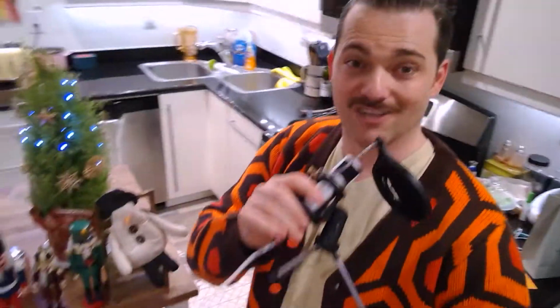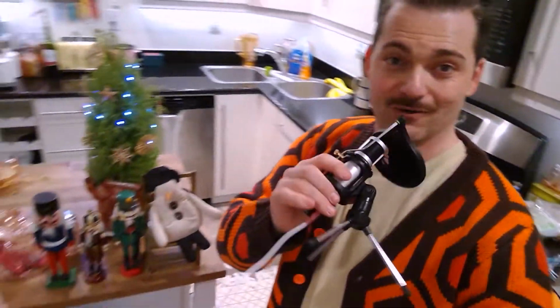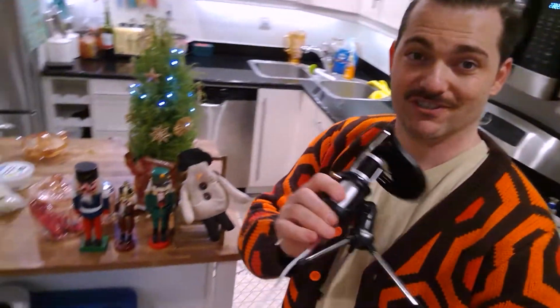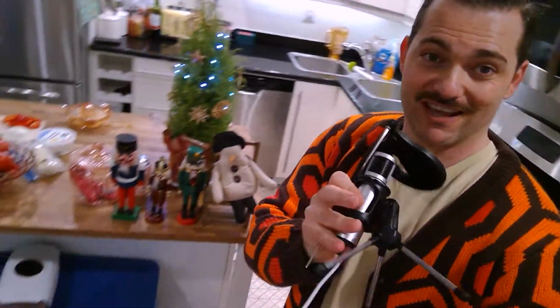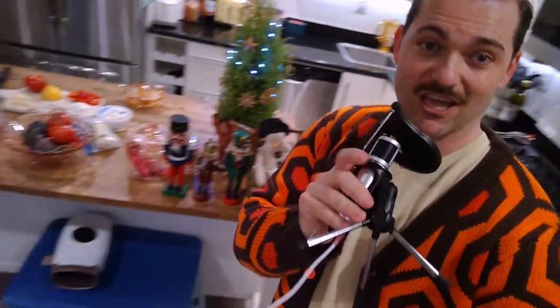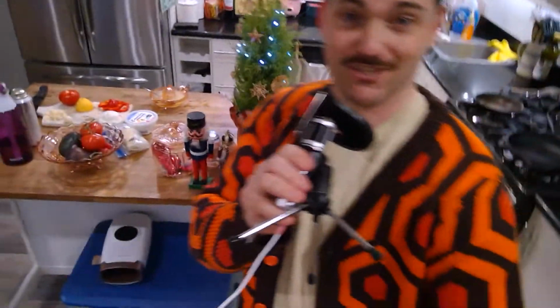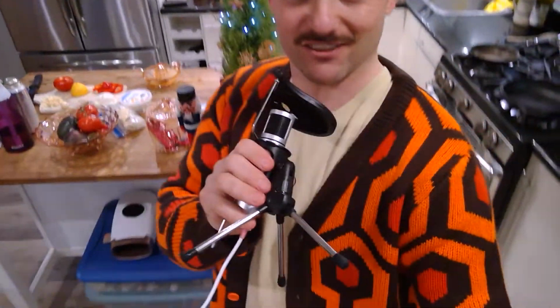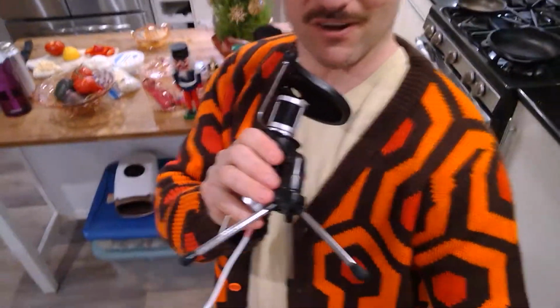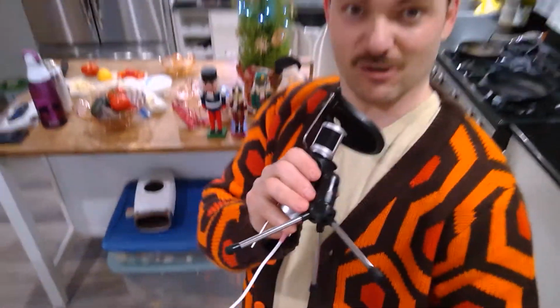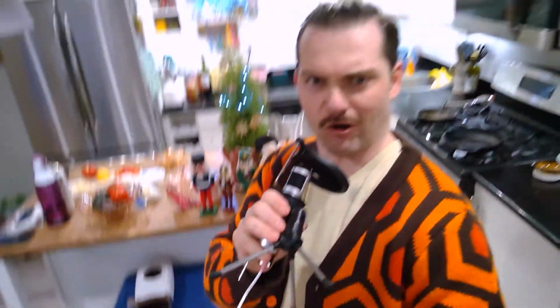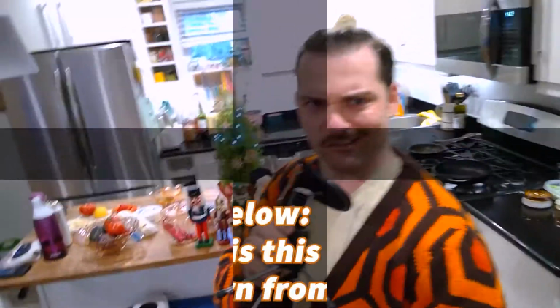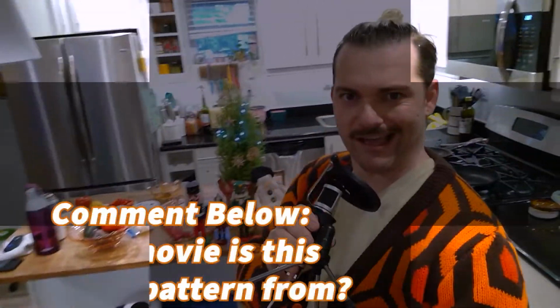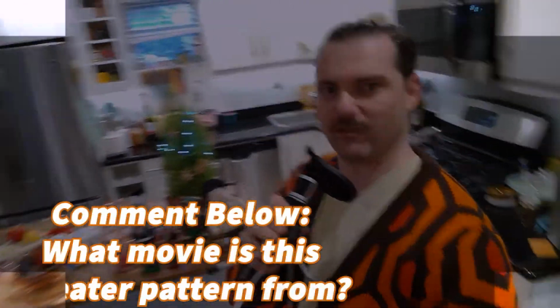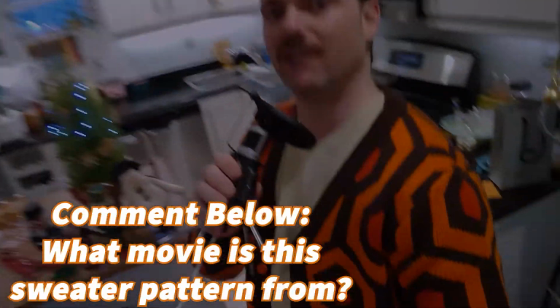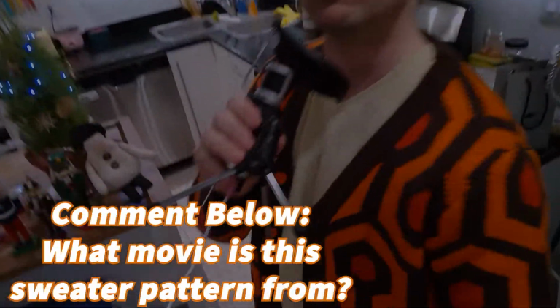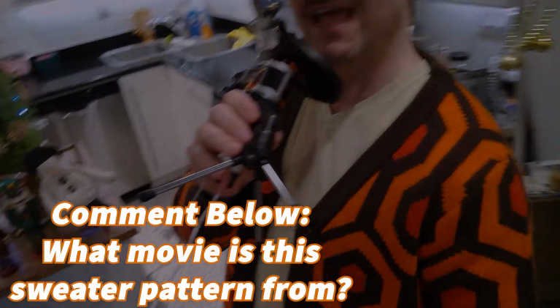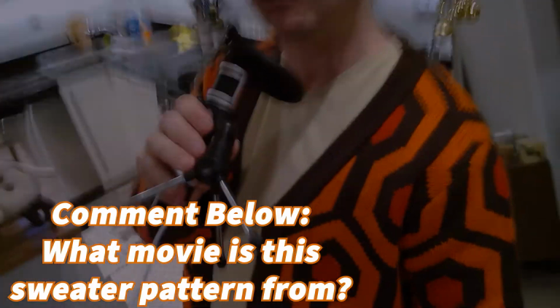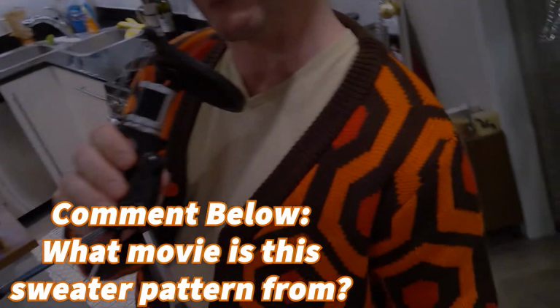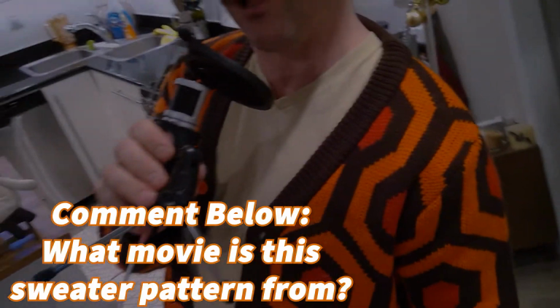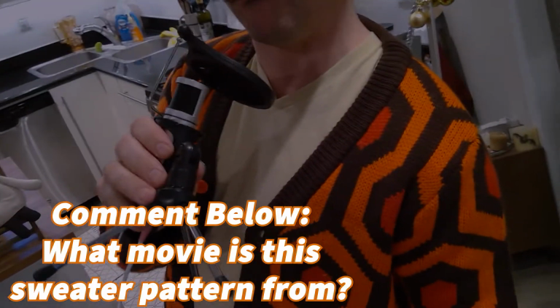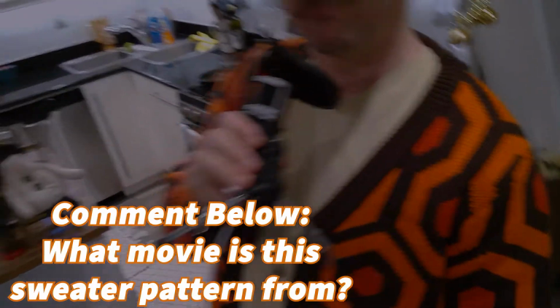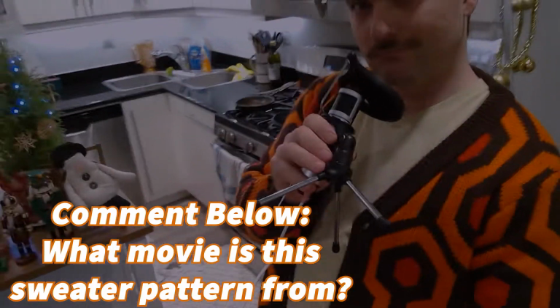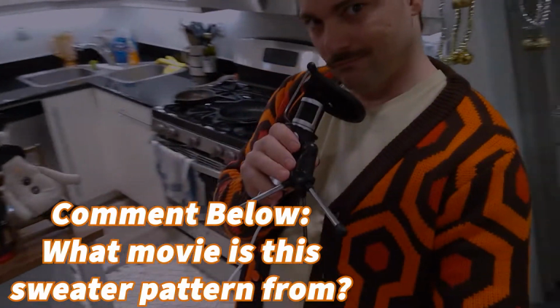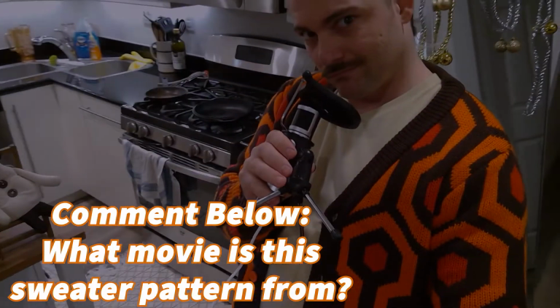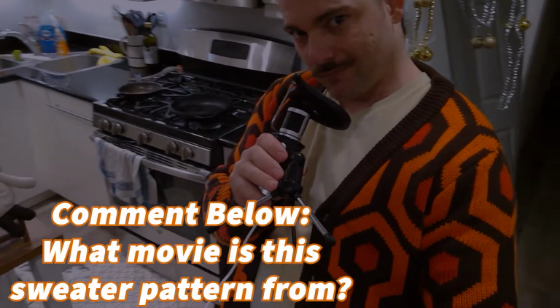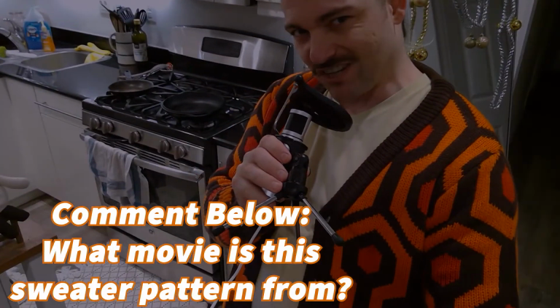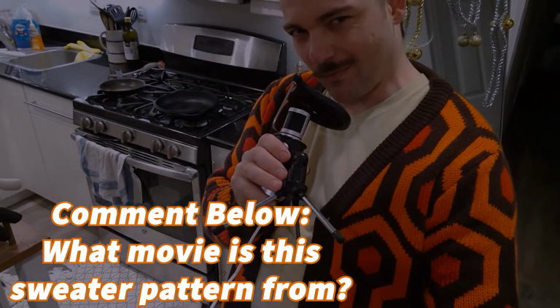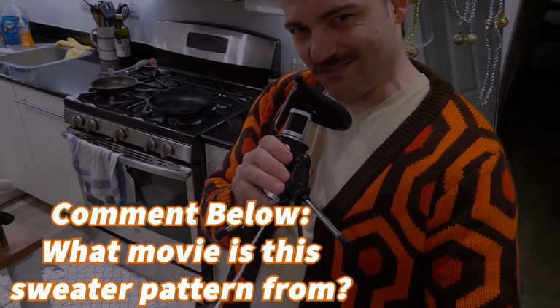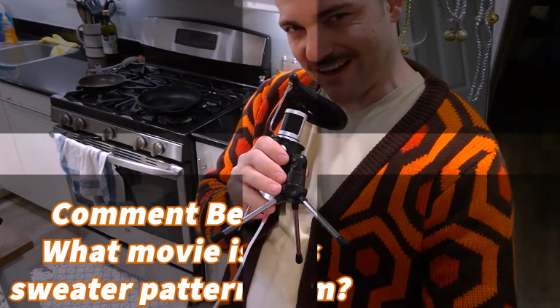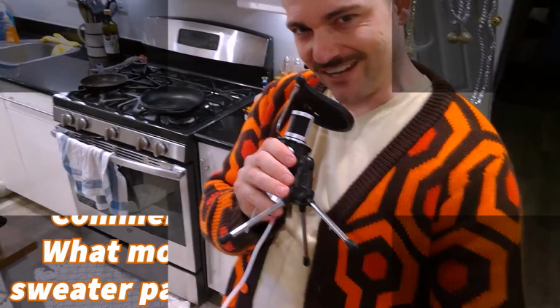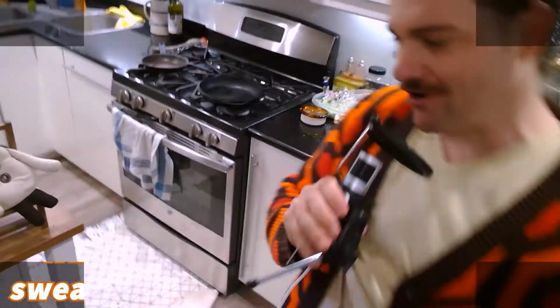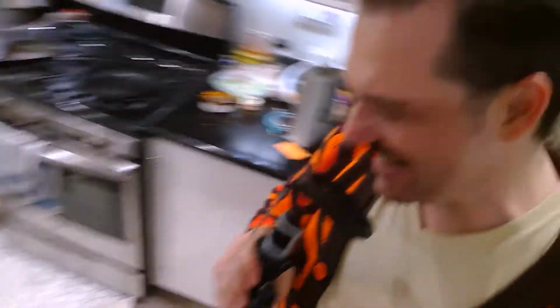Also, do you like the coat? The little cardigan thing I have on? If you can guess what it's from, post in the comments and I'll give you a shout out next show.